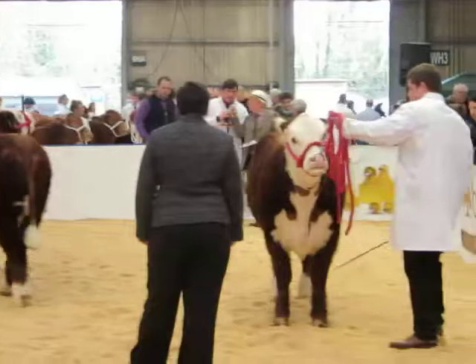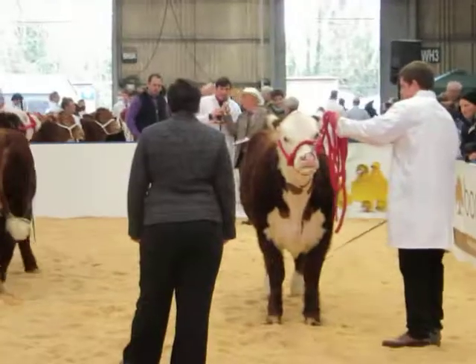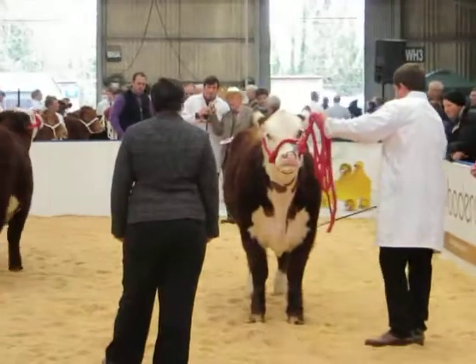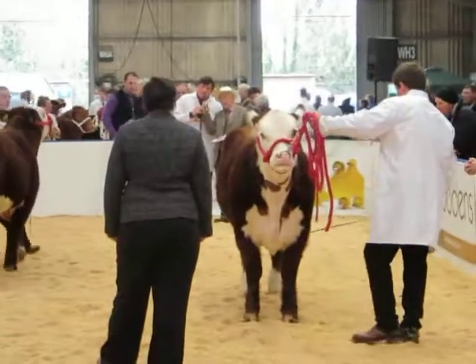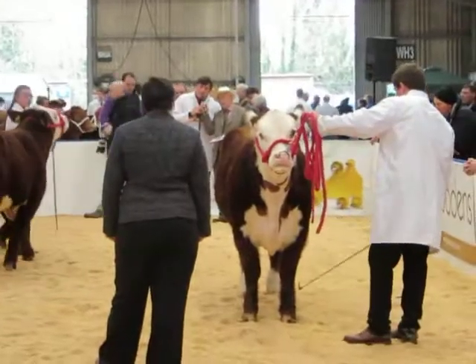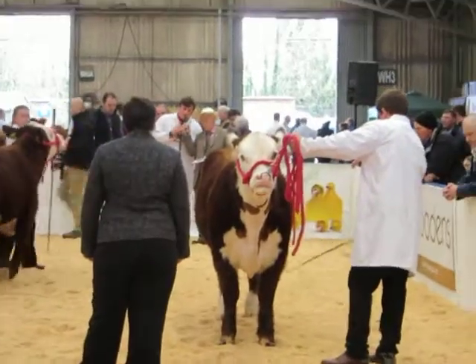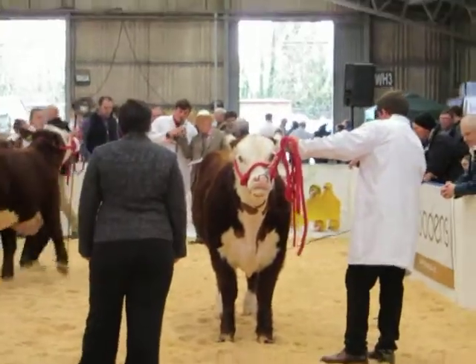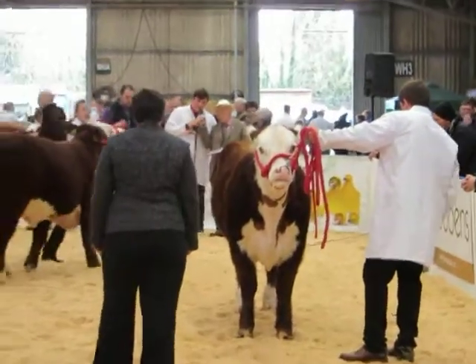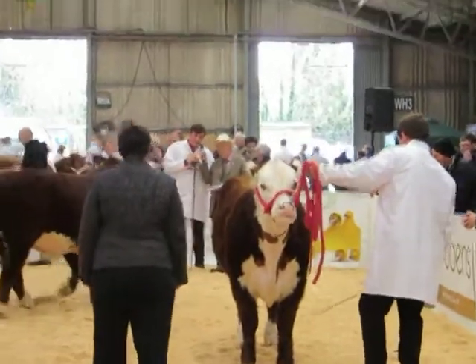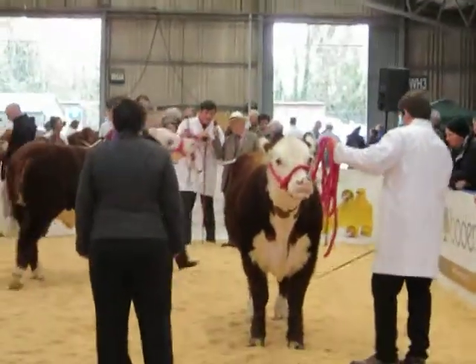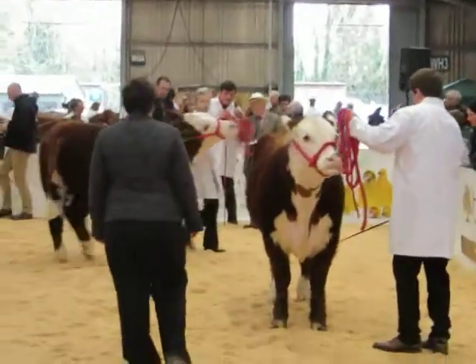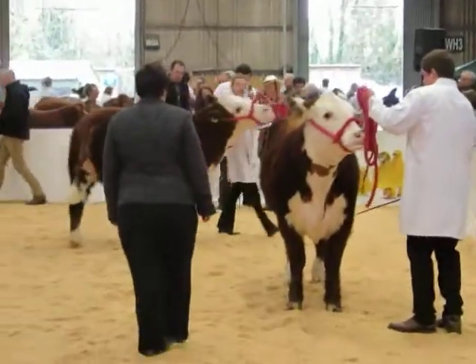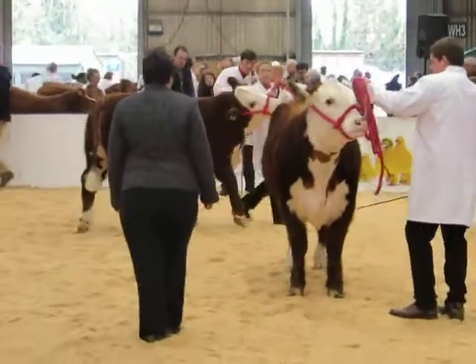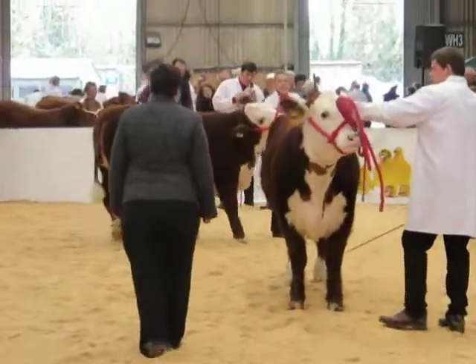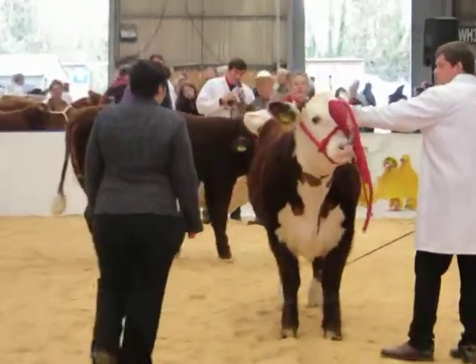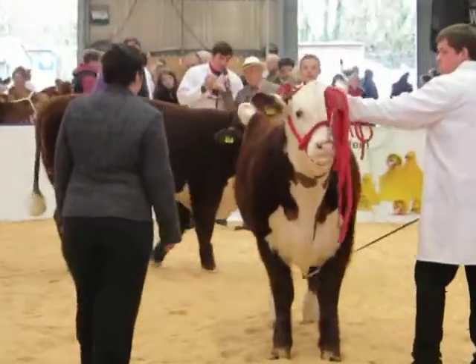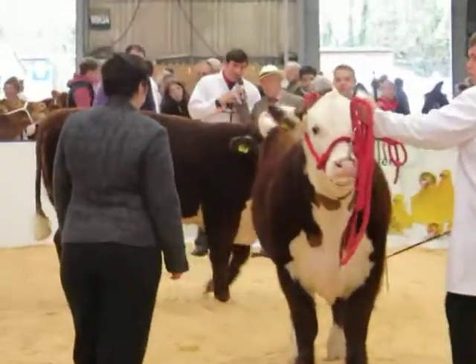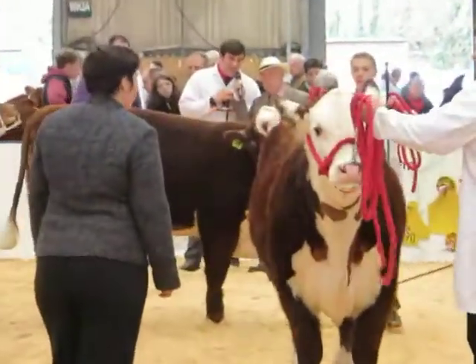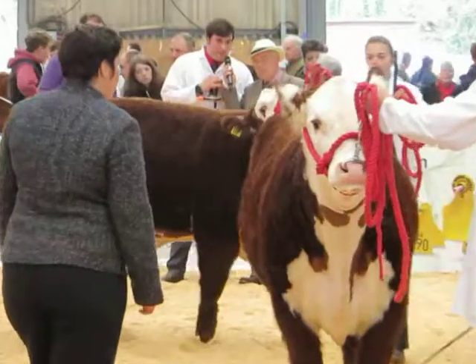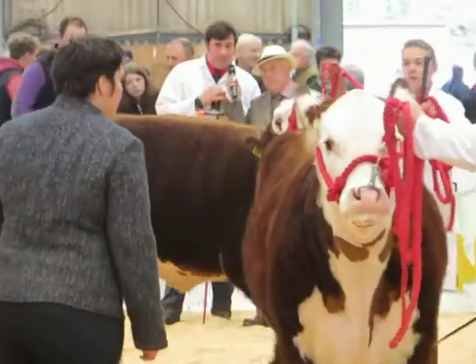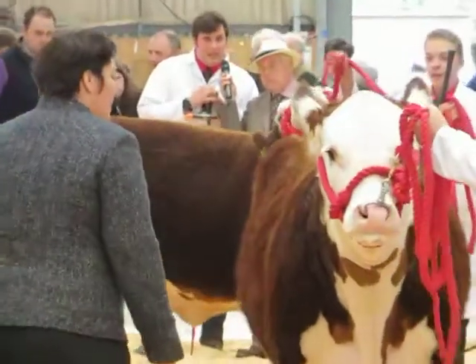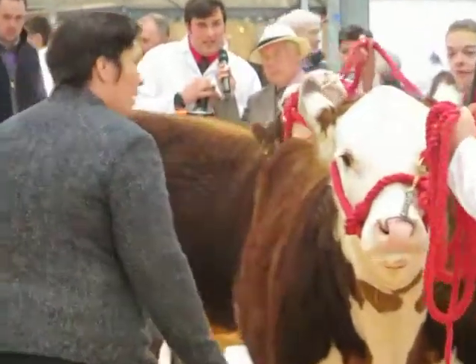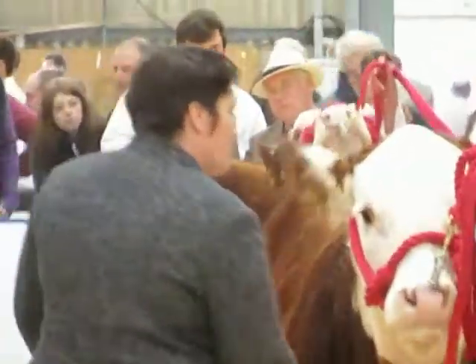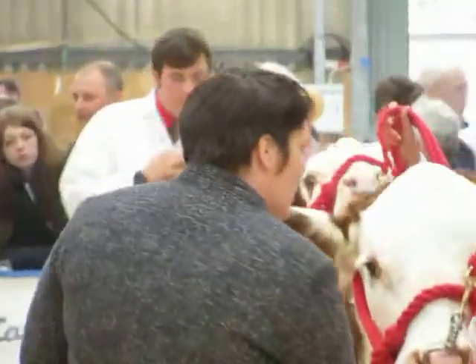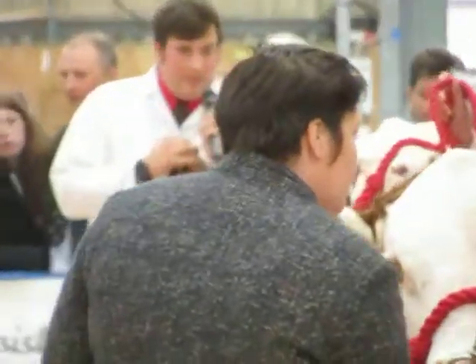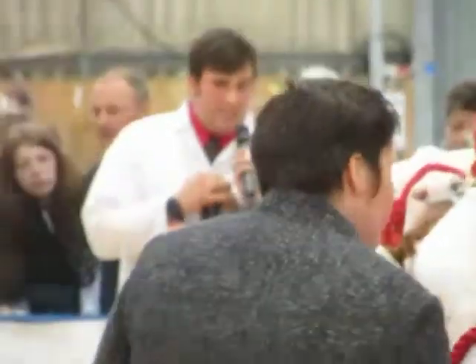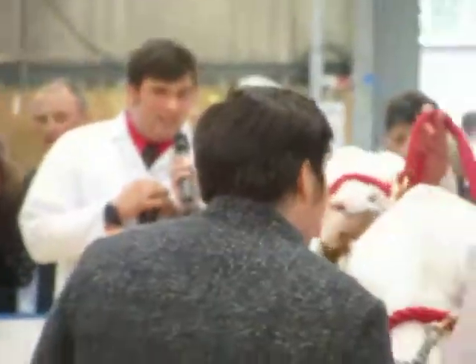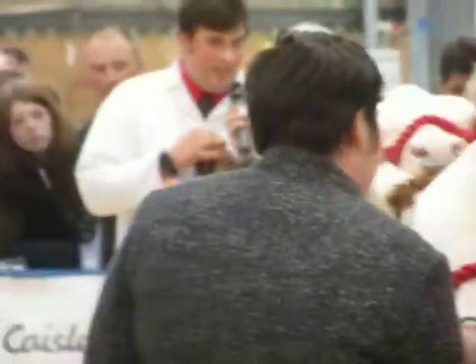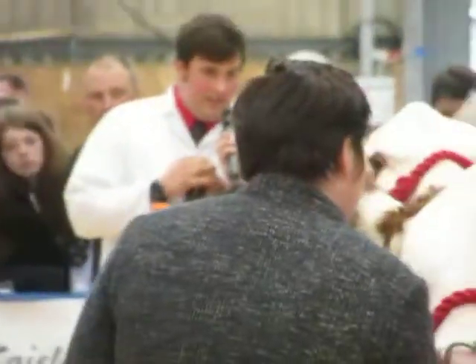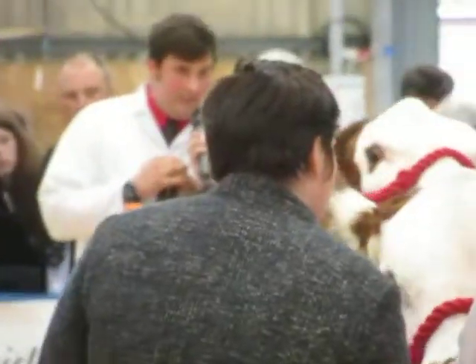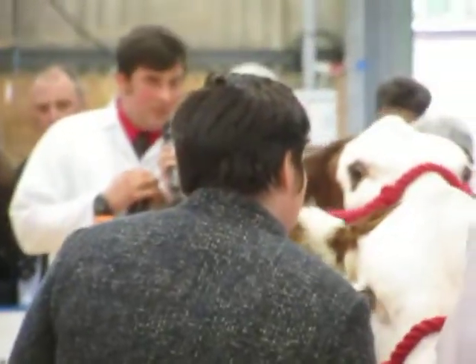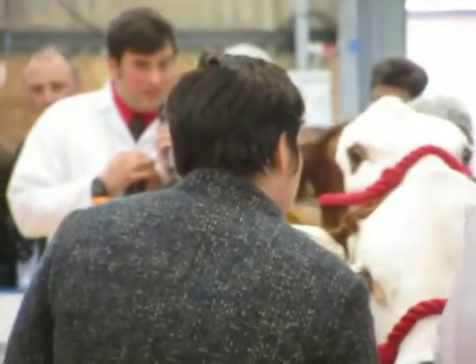We wanted to go into cattle, and we wanted docile, easy fleshing, low maintenance cattle, and the Hereford ticked all the boxes.